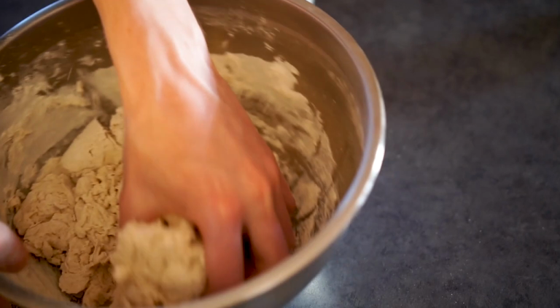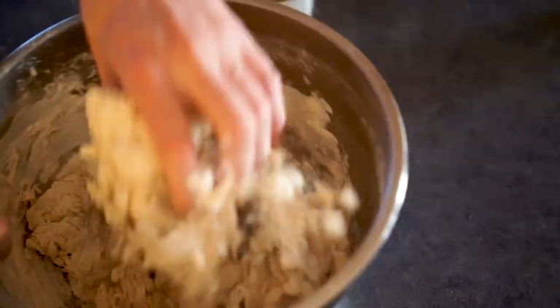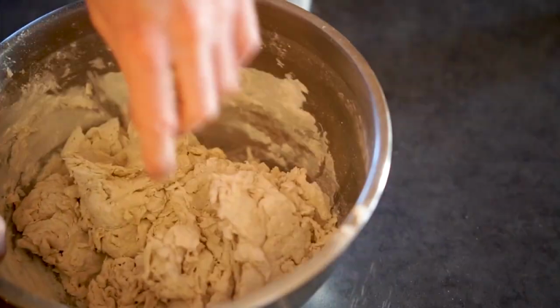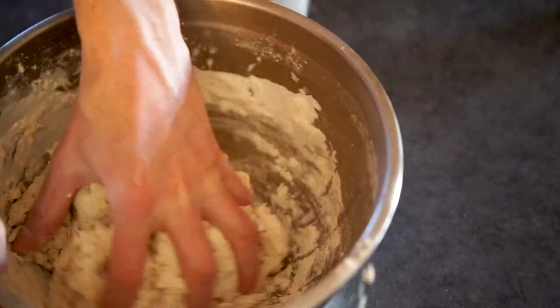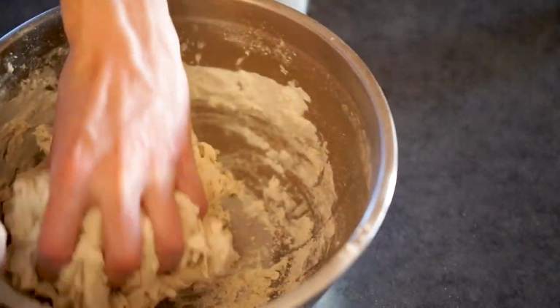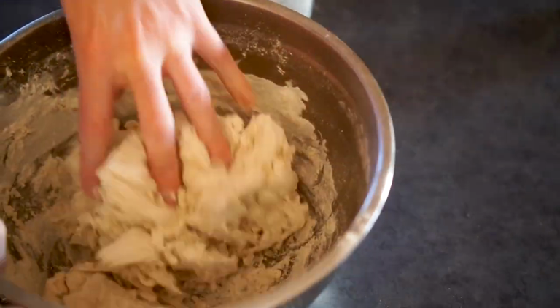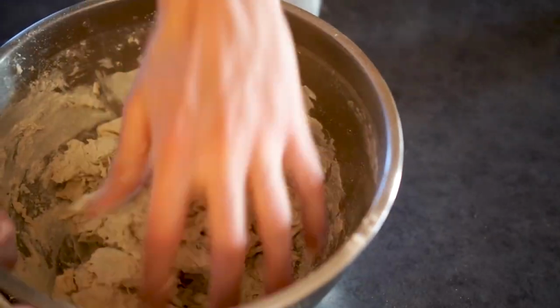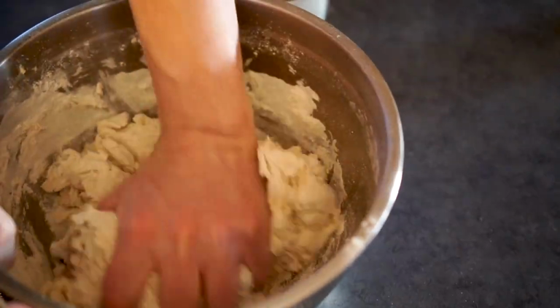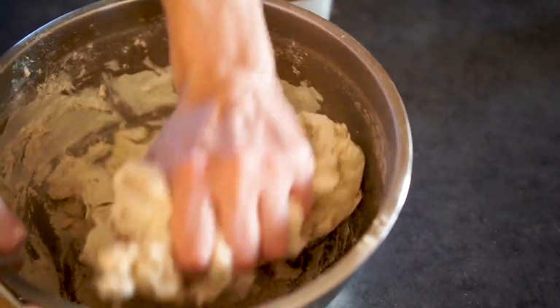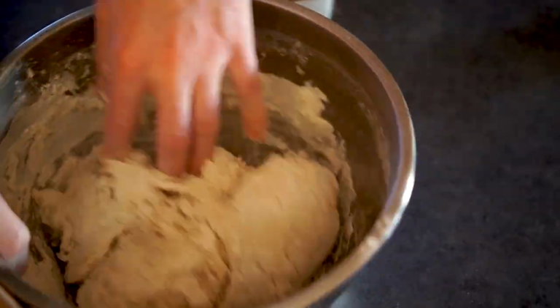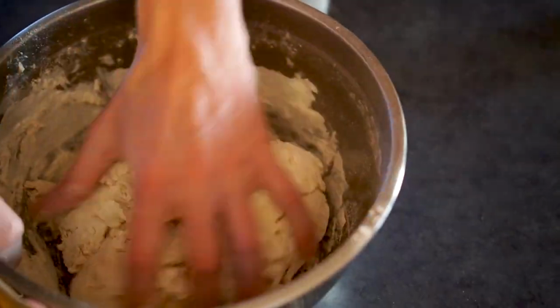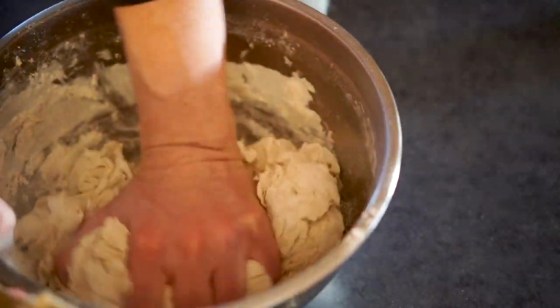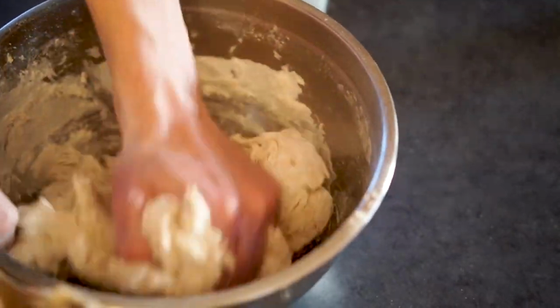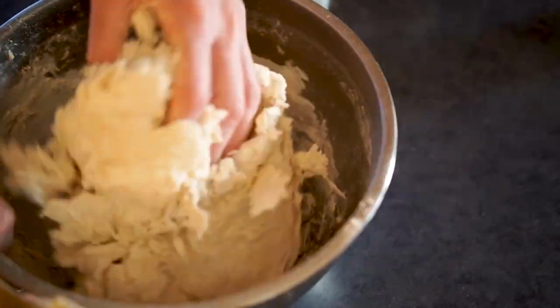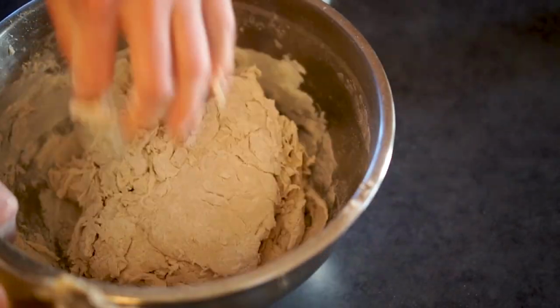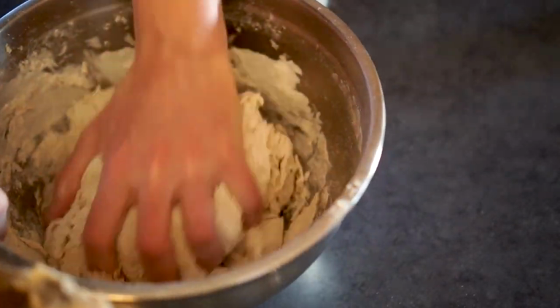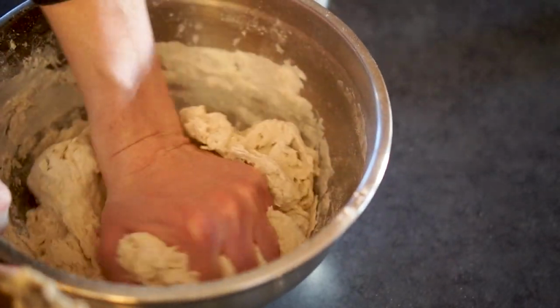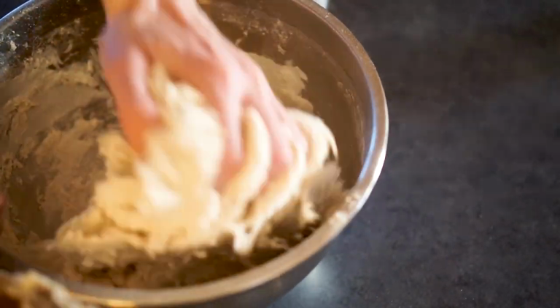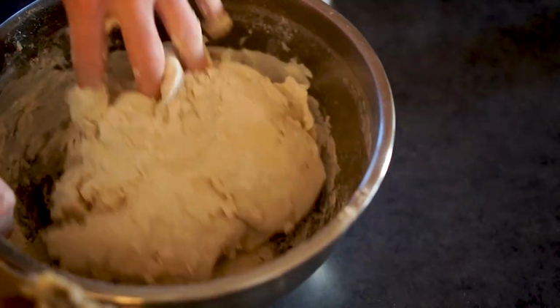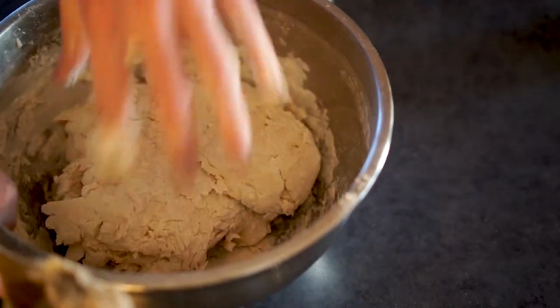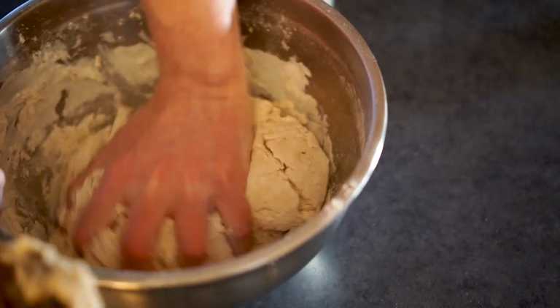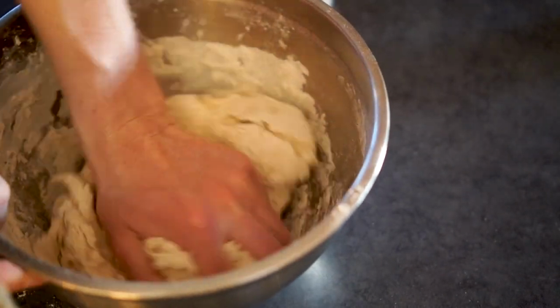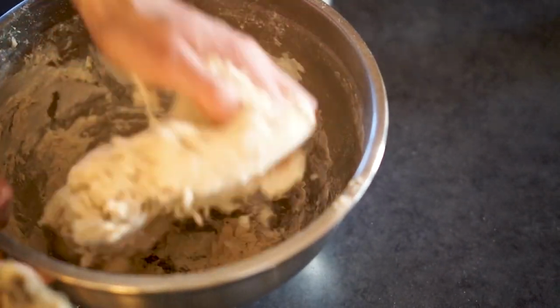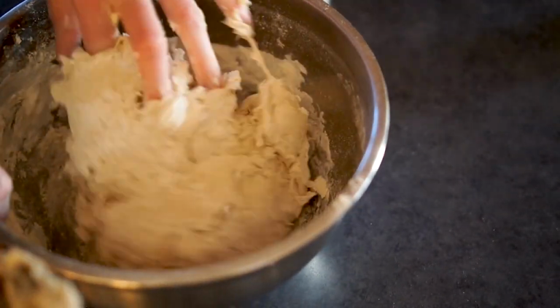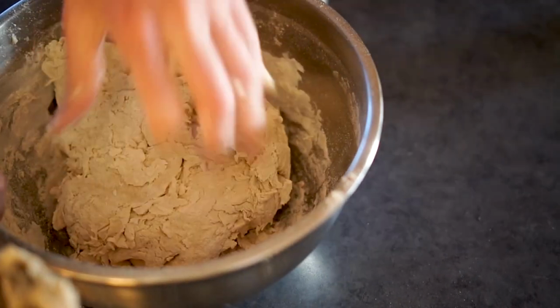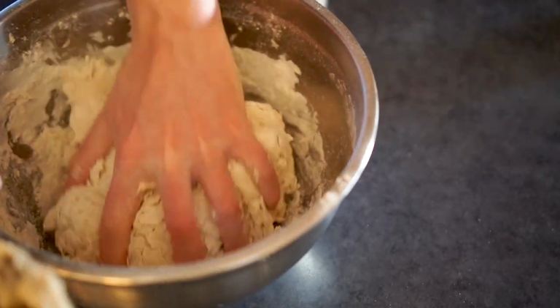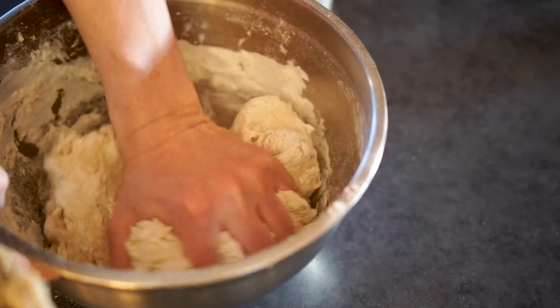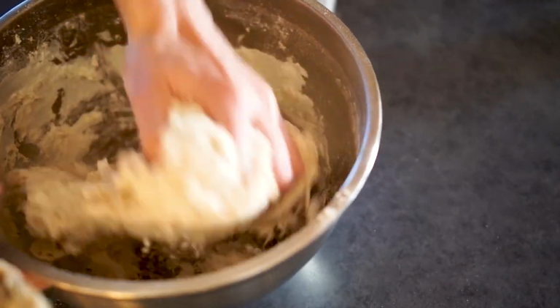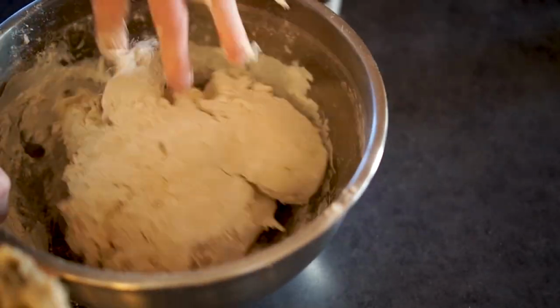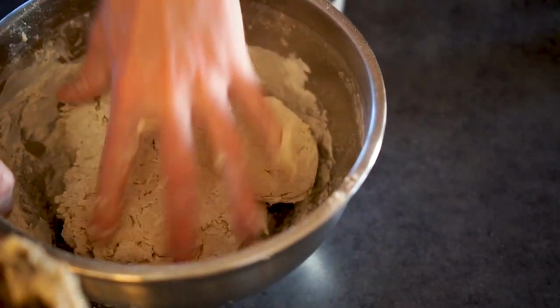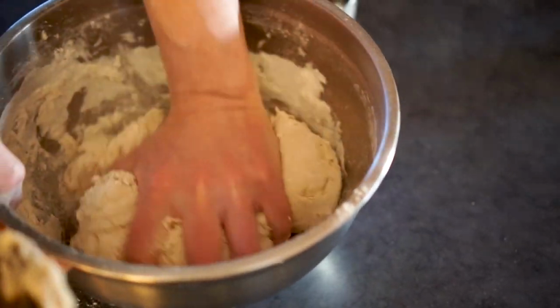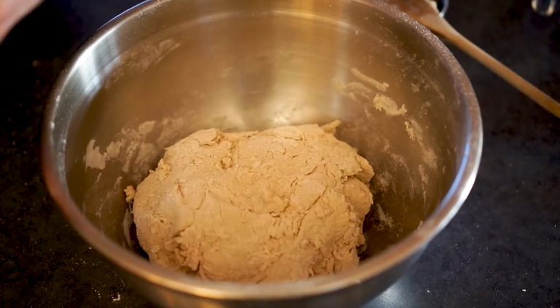Just give it a quick stir like I'm doing here, and bring it together with your hands. You're aiming for a kind of shaggy ball-like consistency, like we can see here.